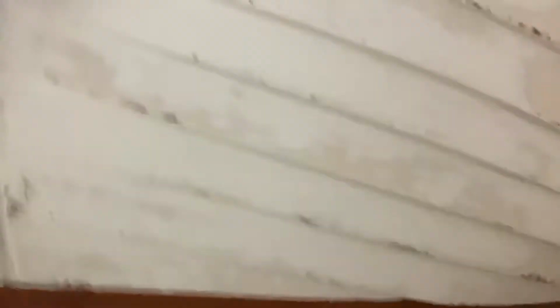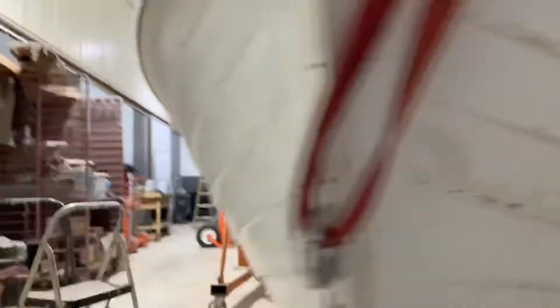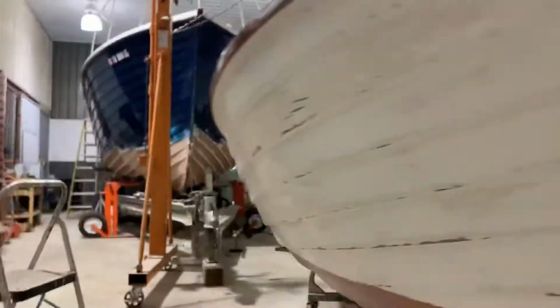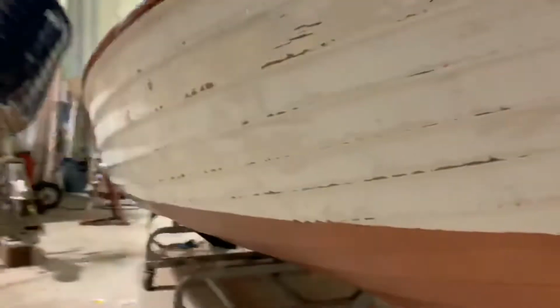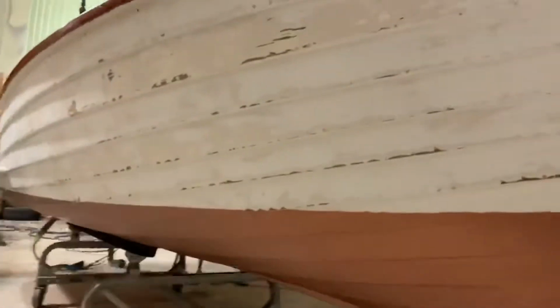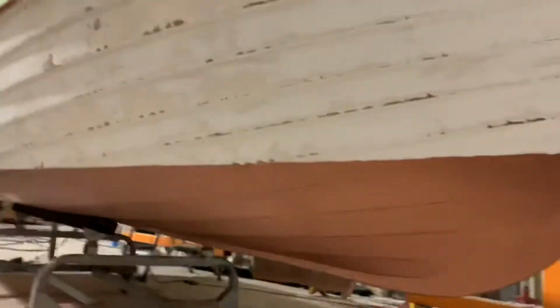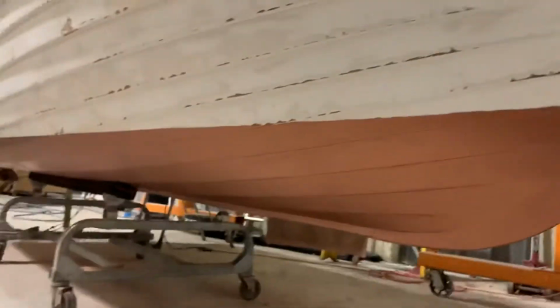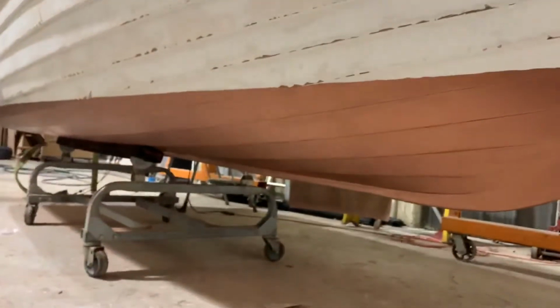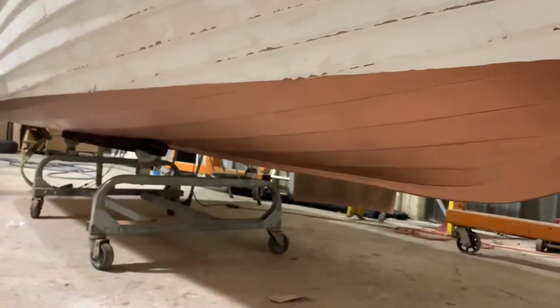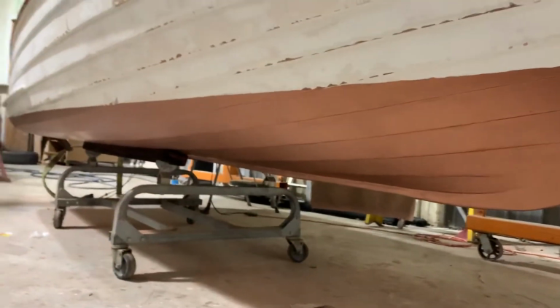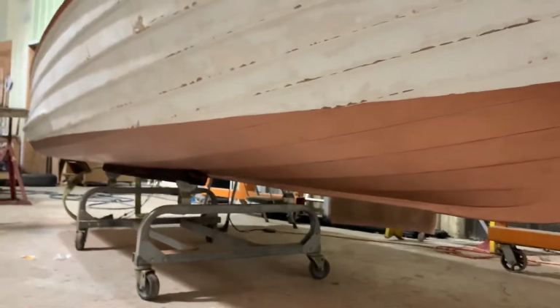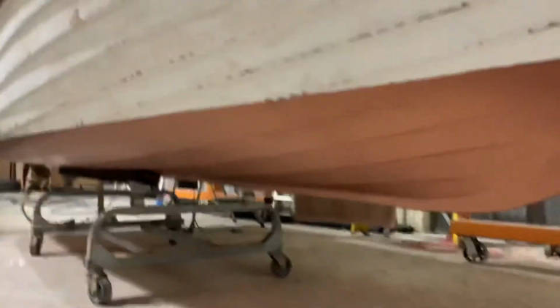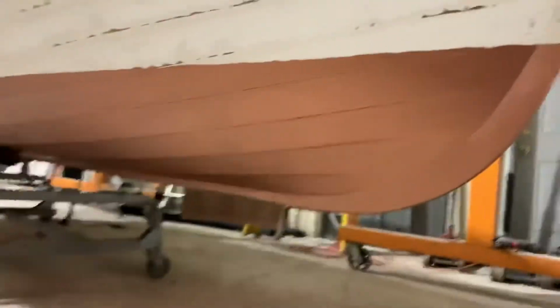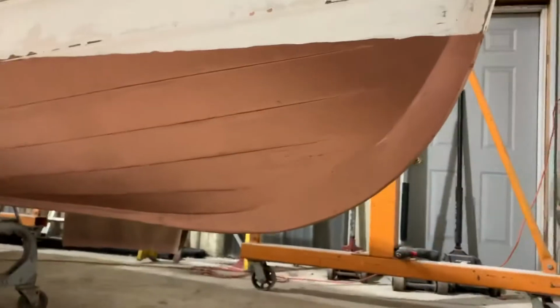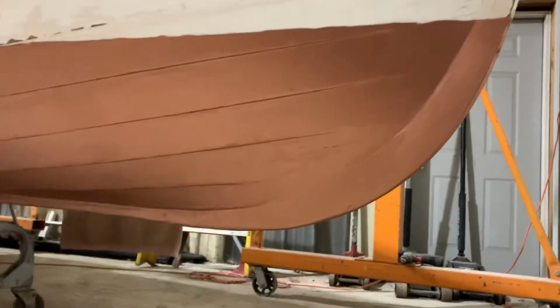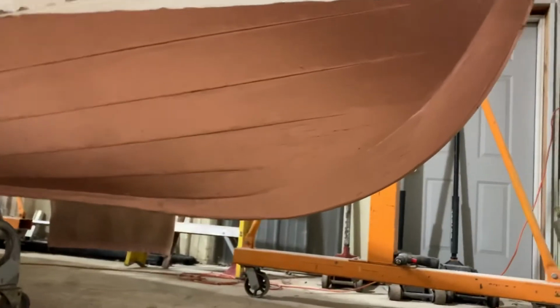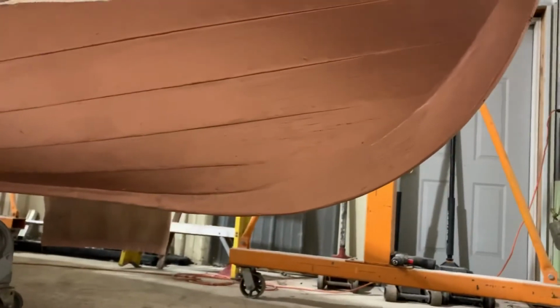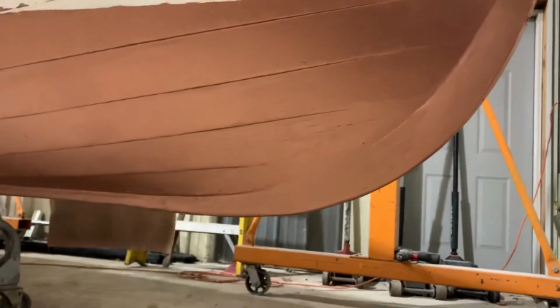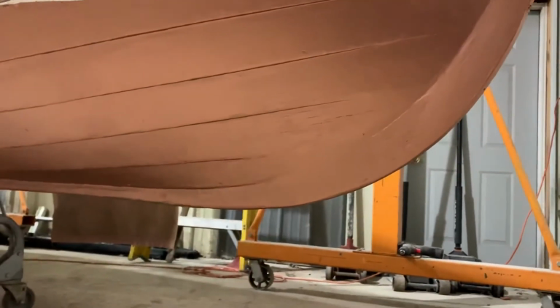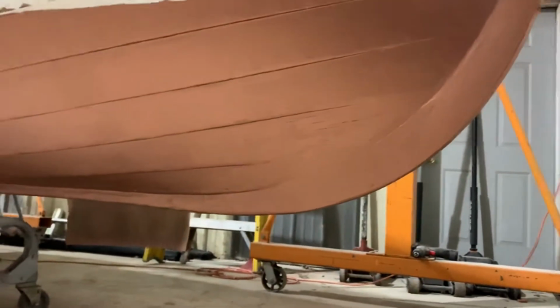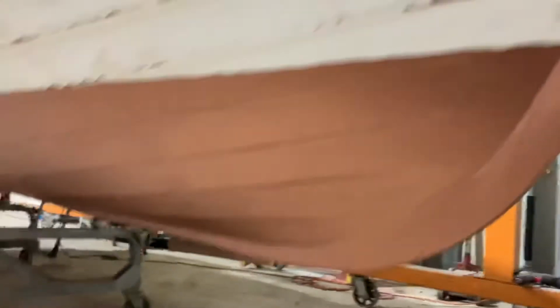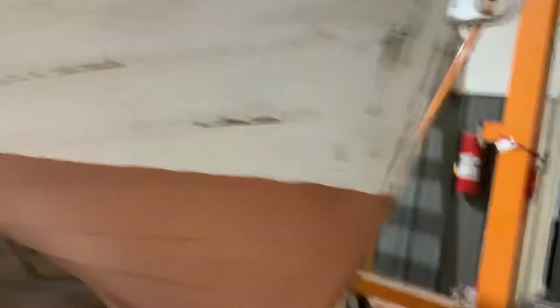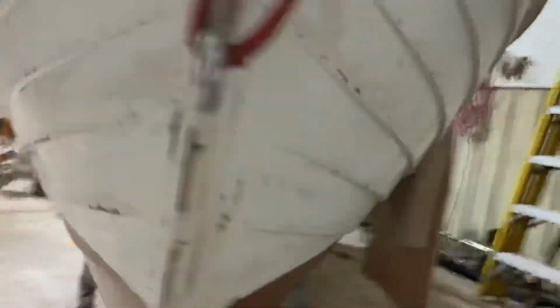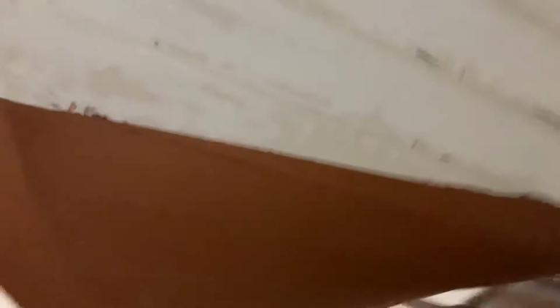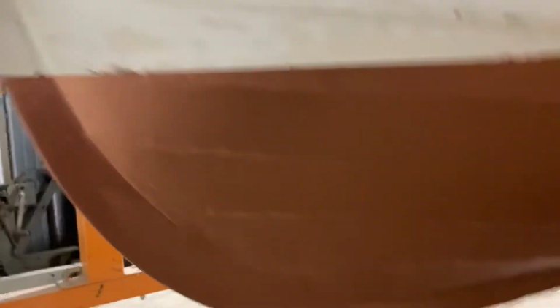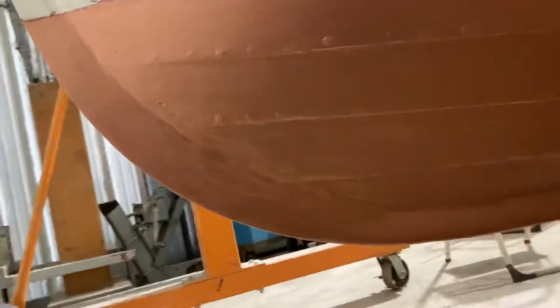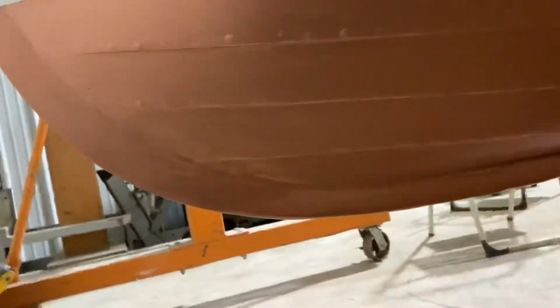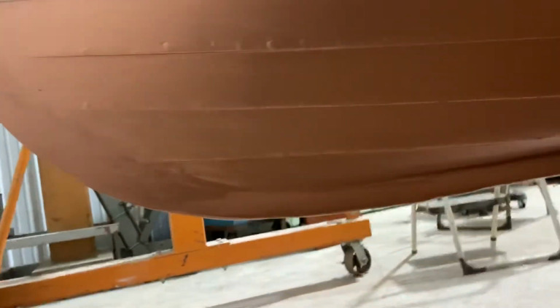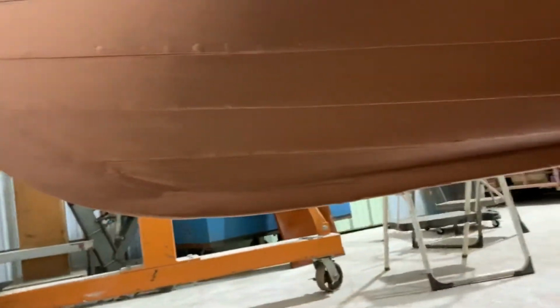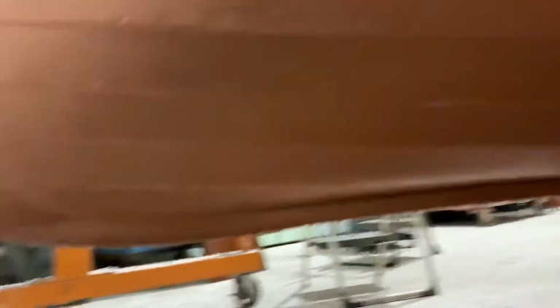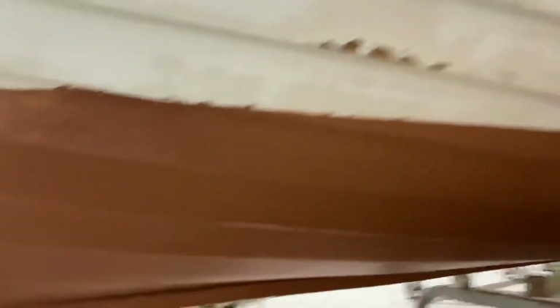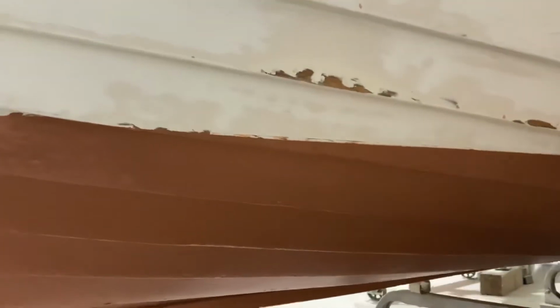The lighting is a little rough on that side. We did the repair on the stem. Hope you like the progress.